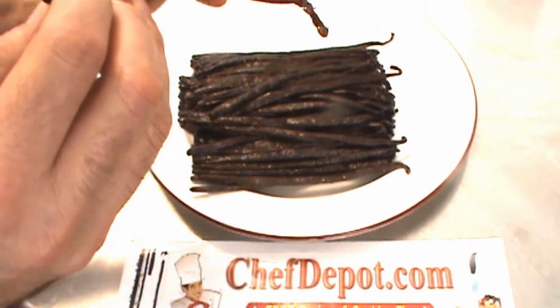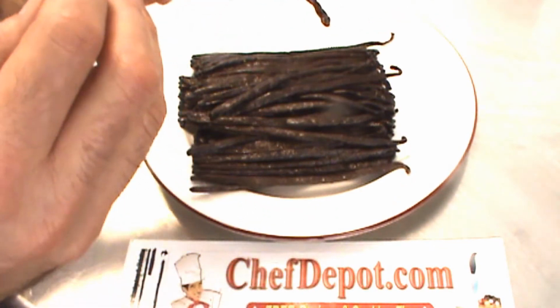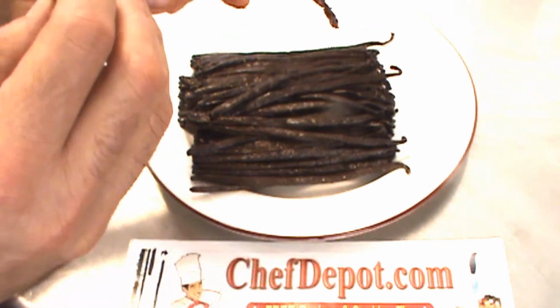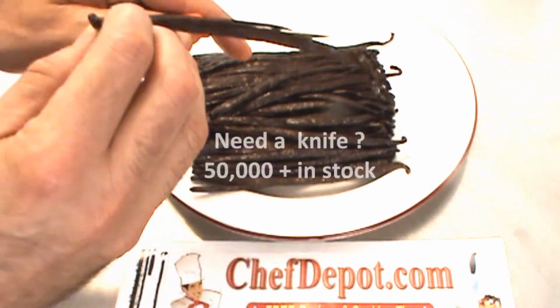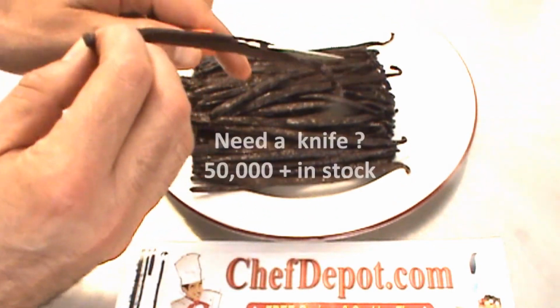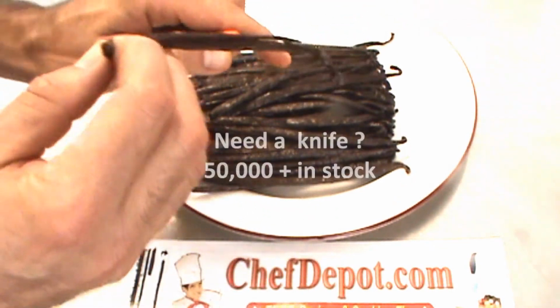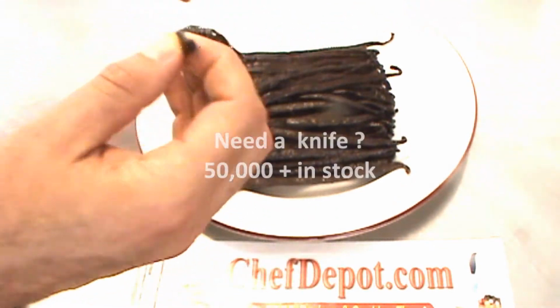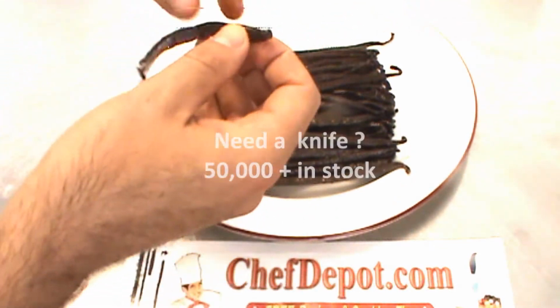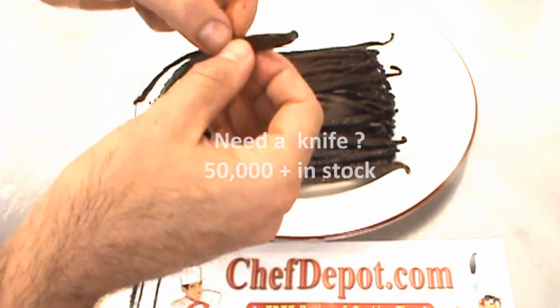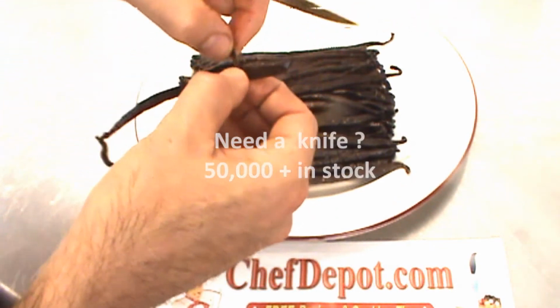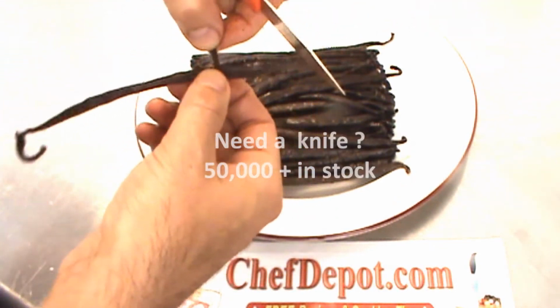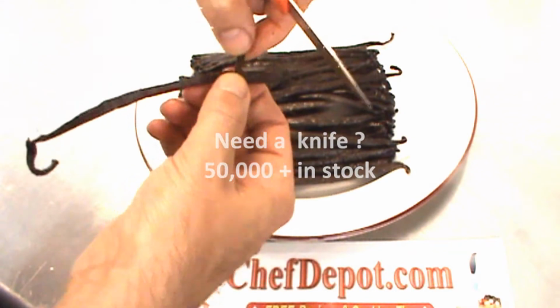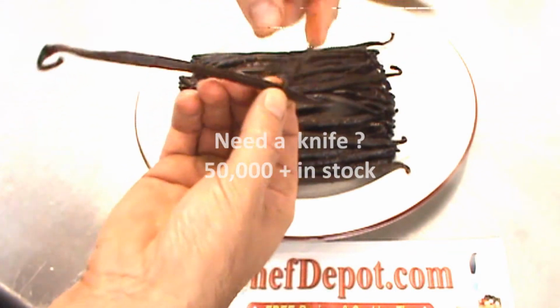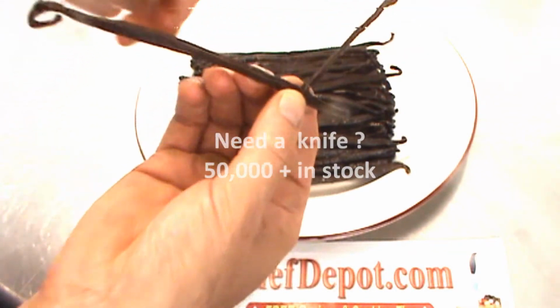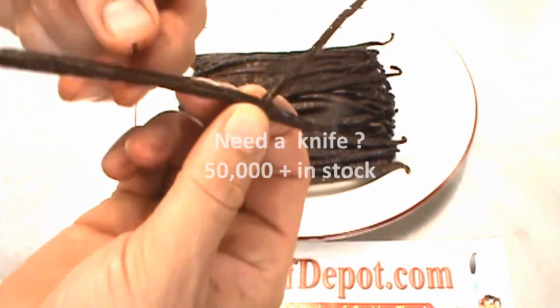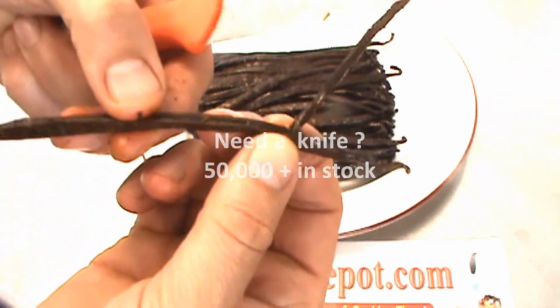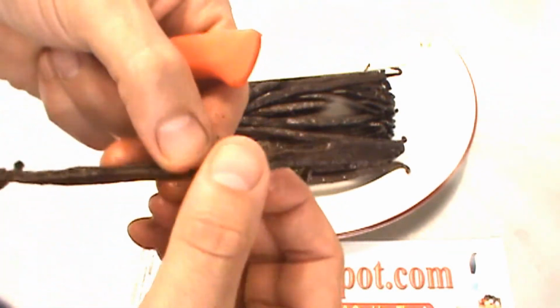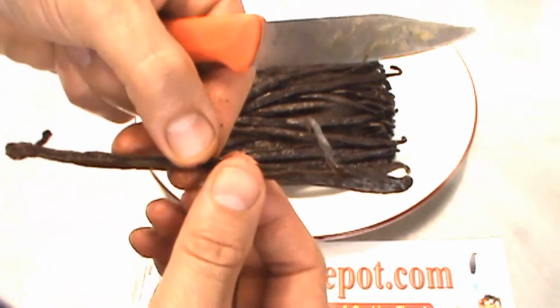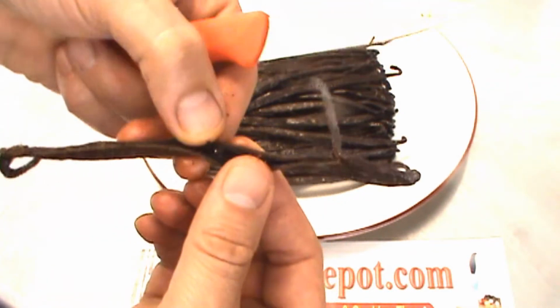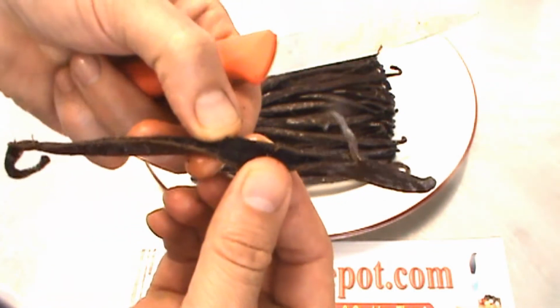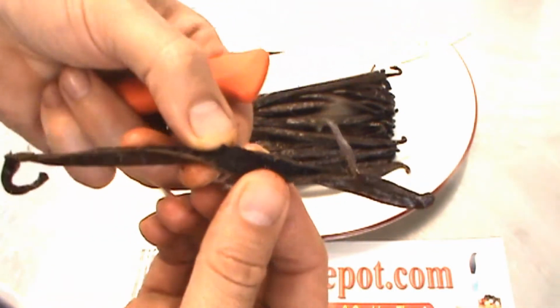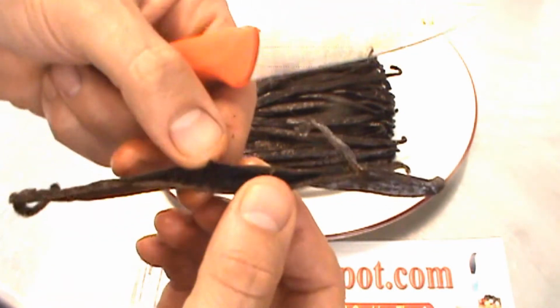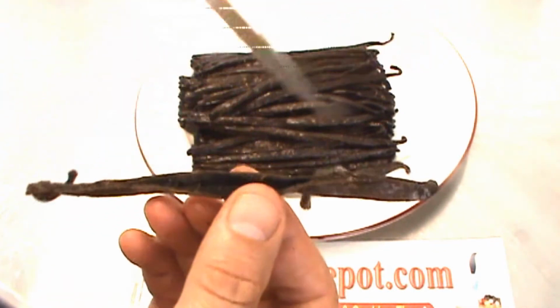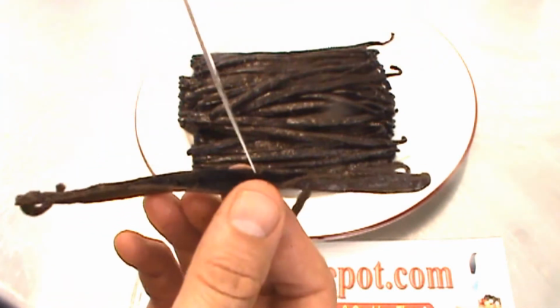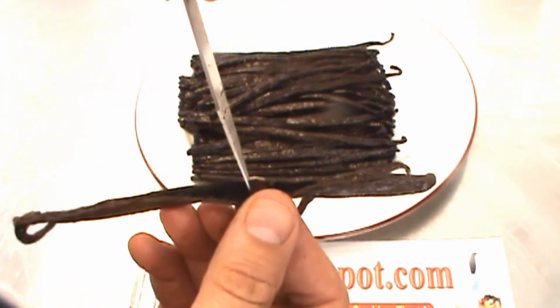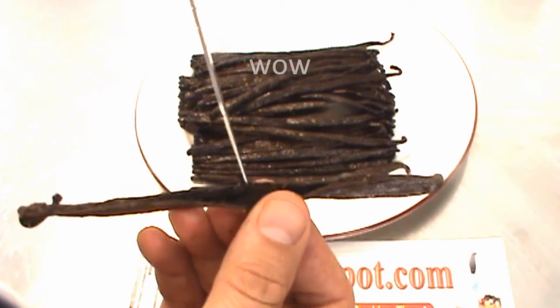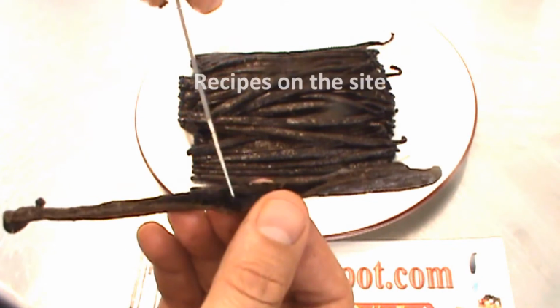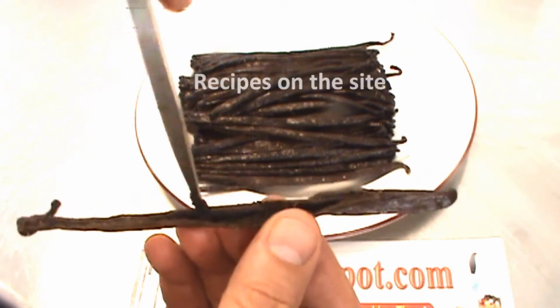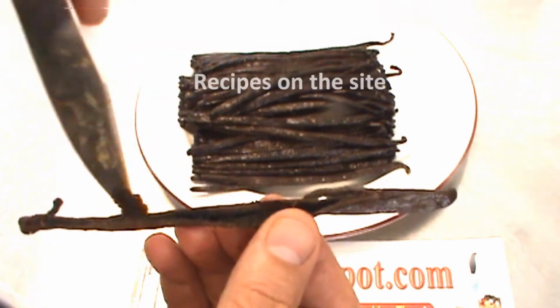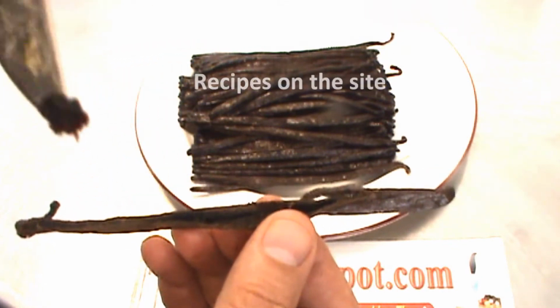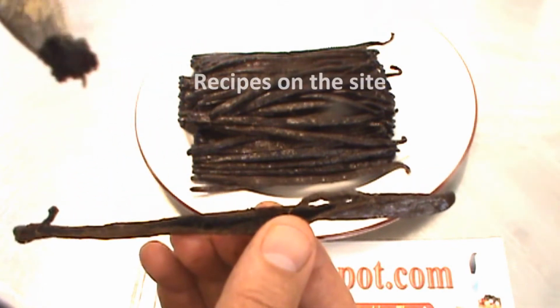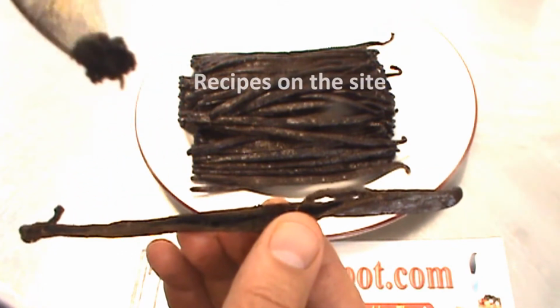Open it up. Wow — that's what you're looking for when you buy vanilla, right there.